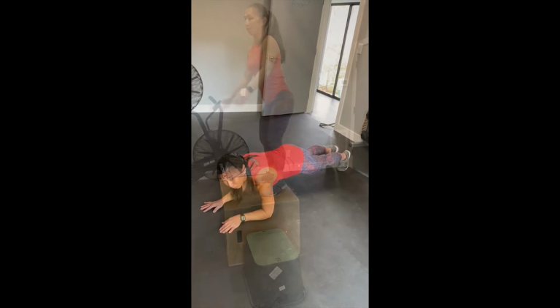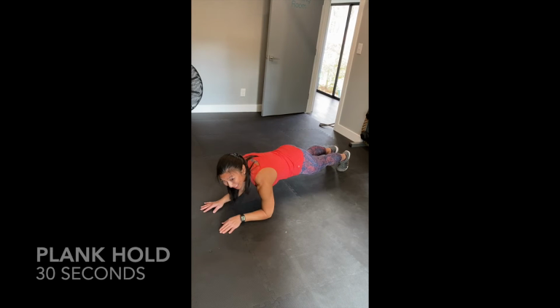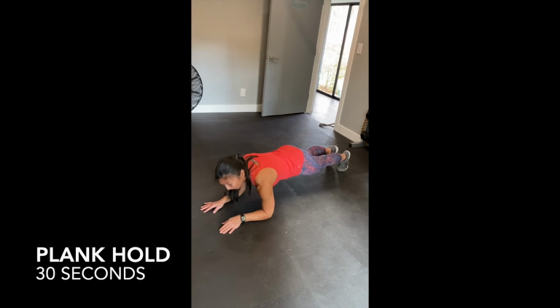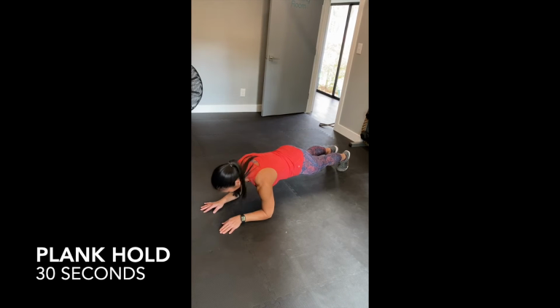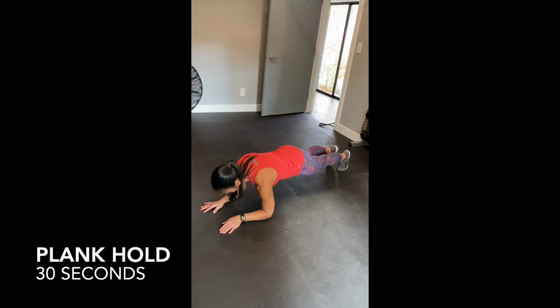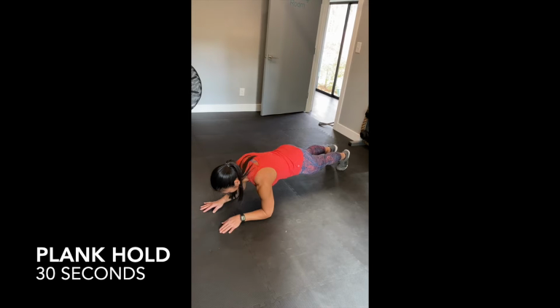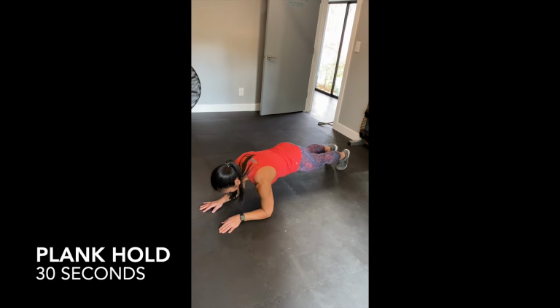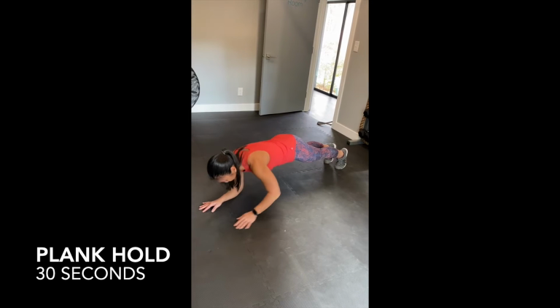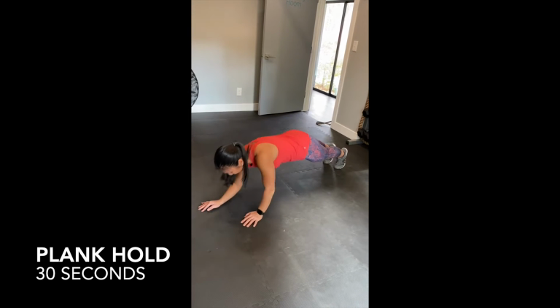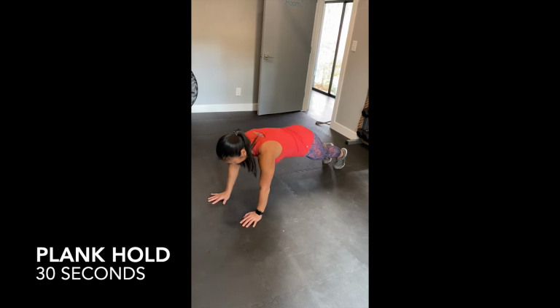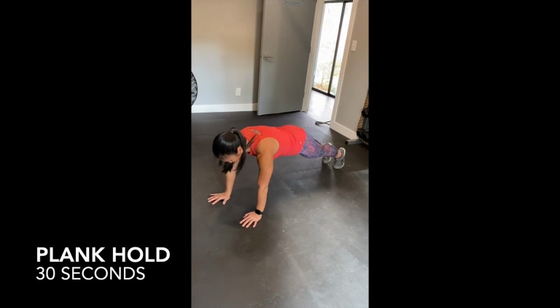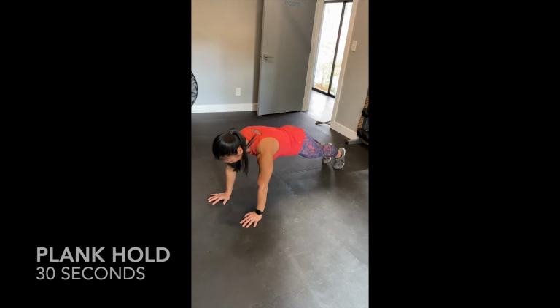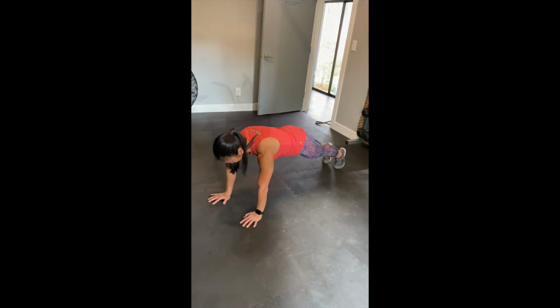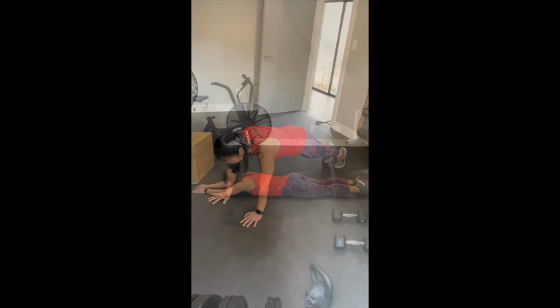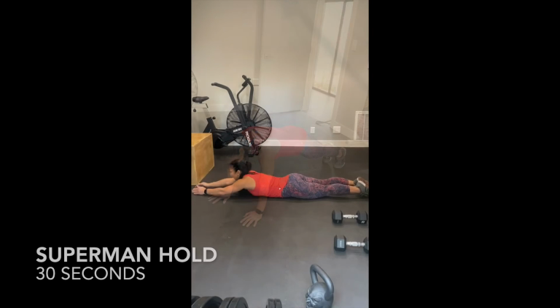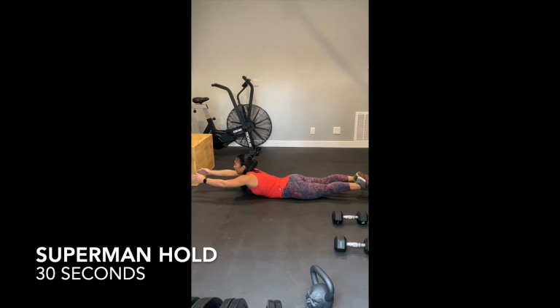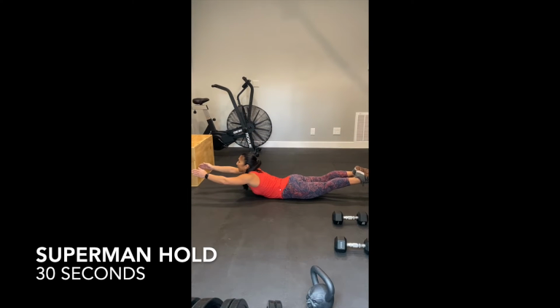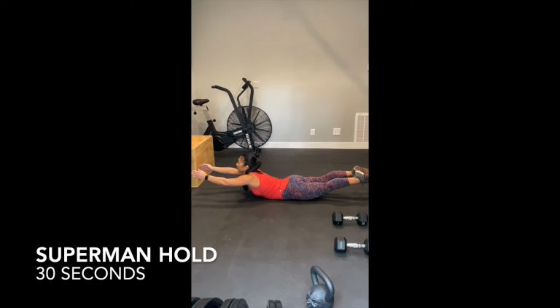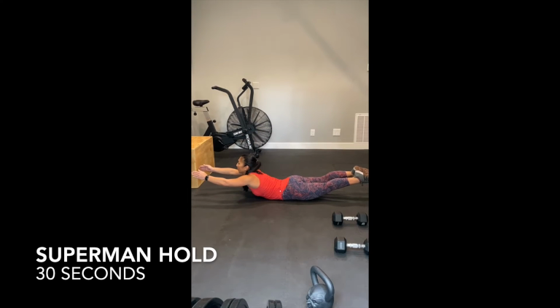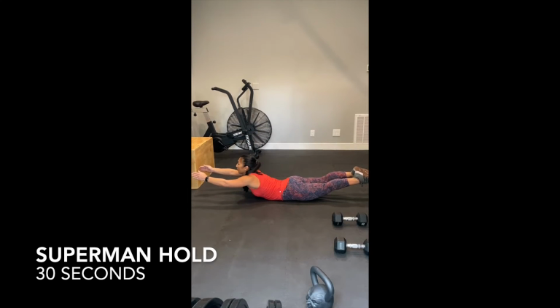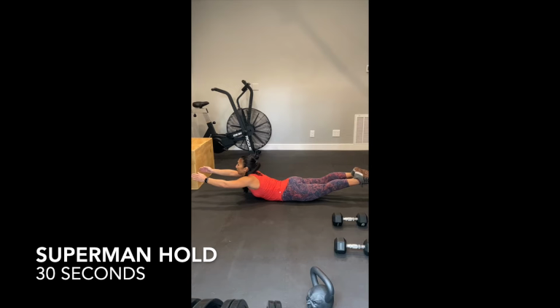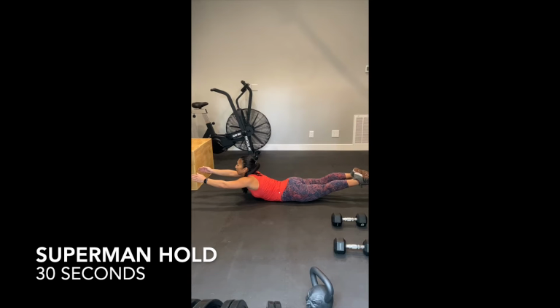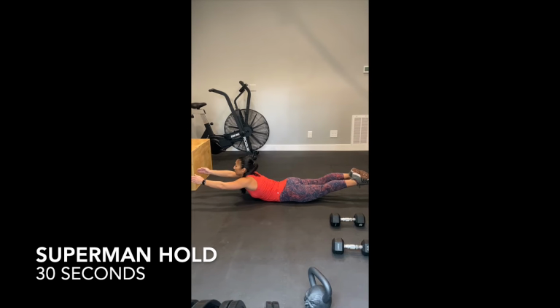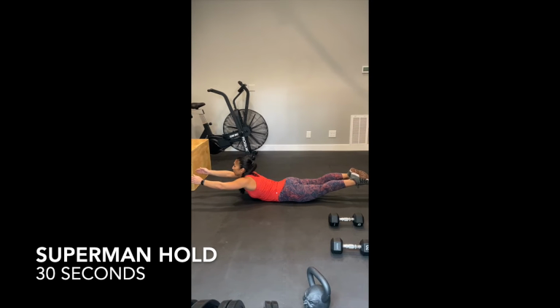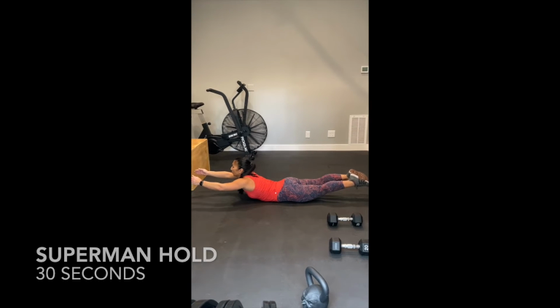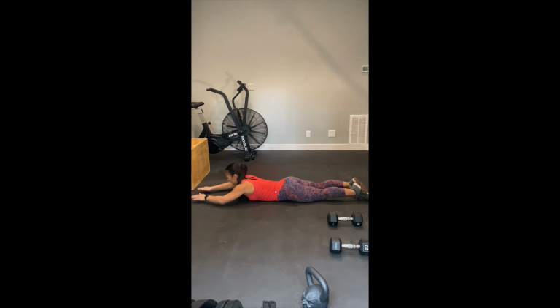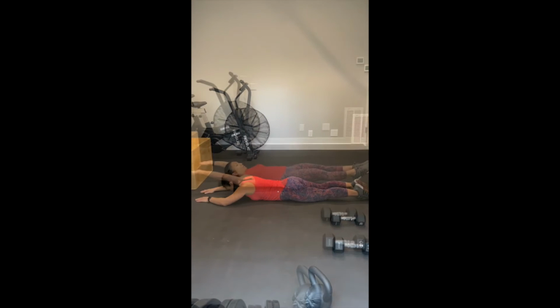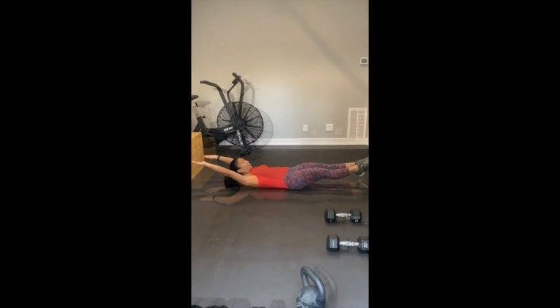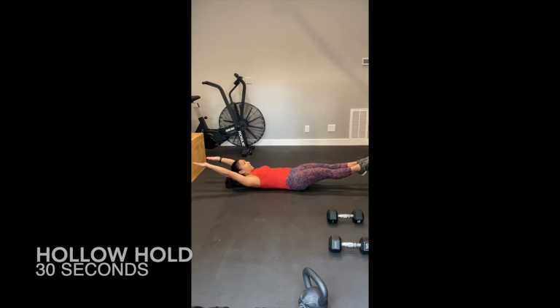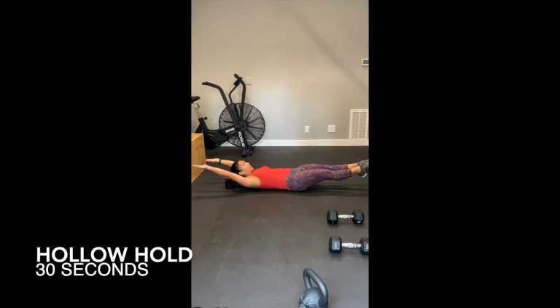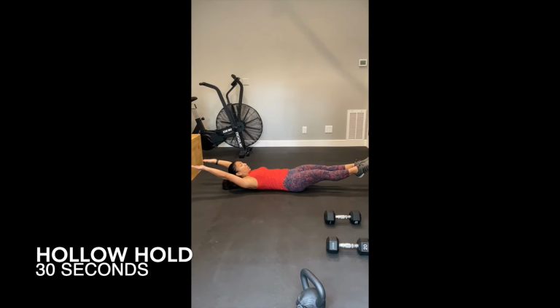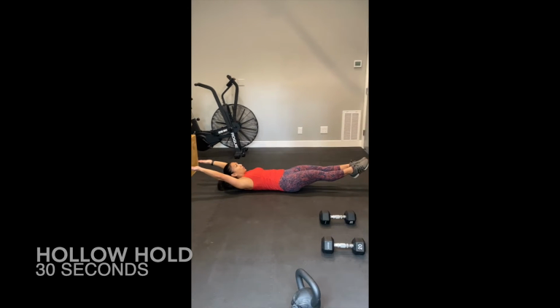30 seconds handhold on your elbows or on your hands. 30 seconds of super handhold. 30 seconds of hollow hold.